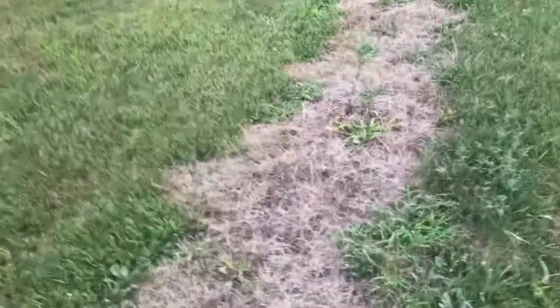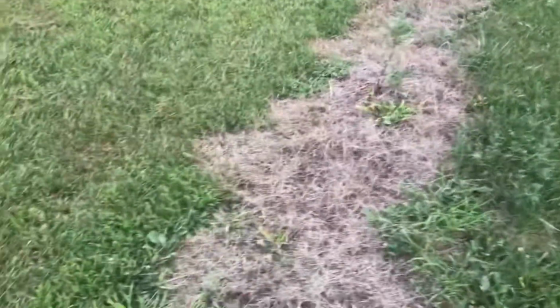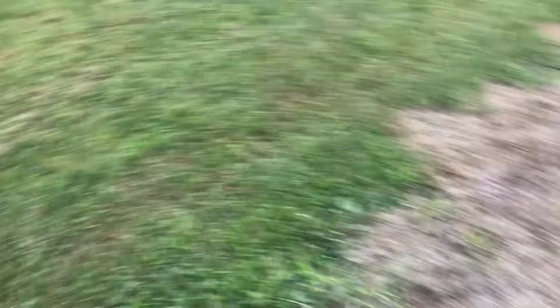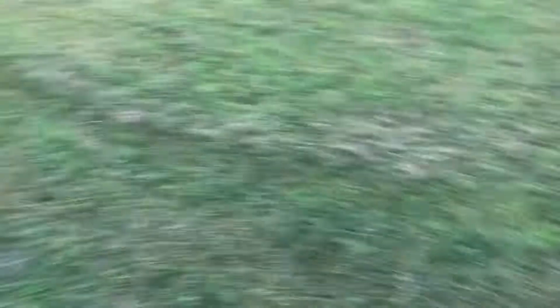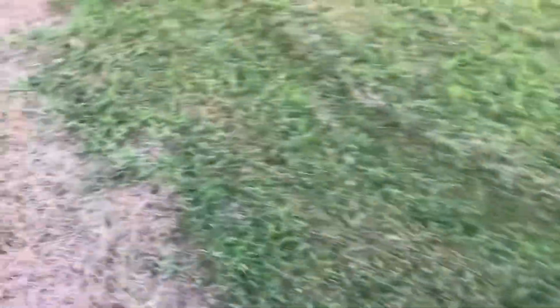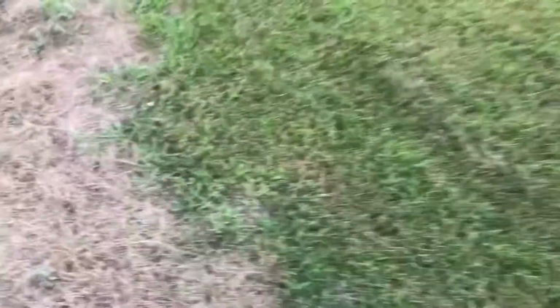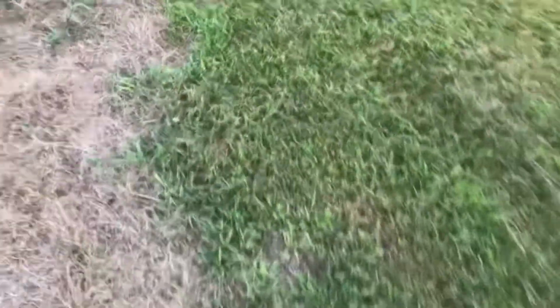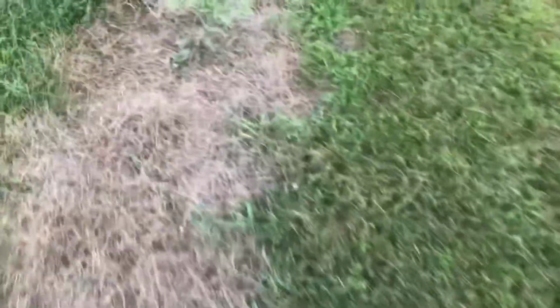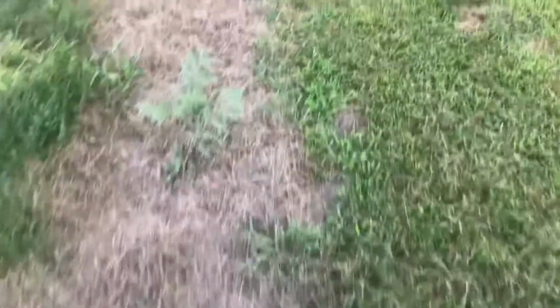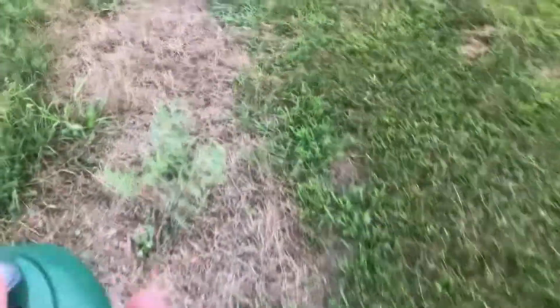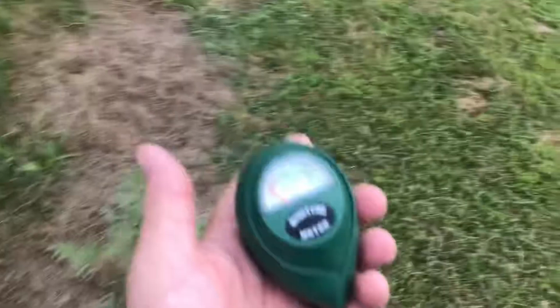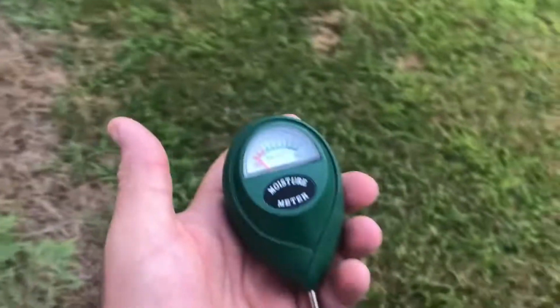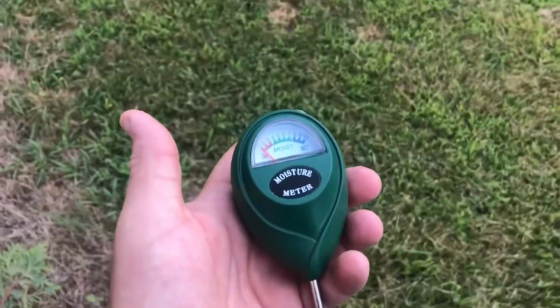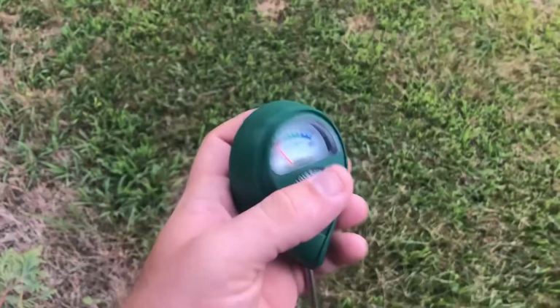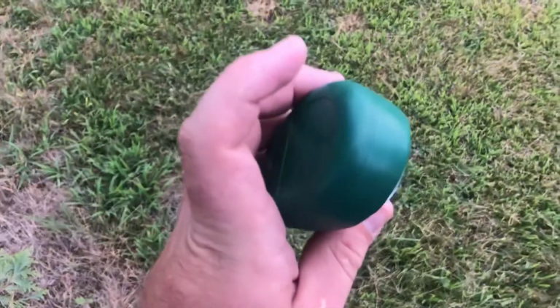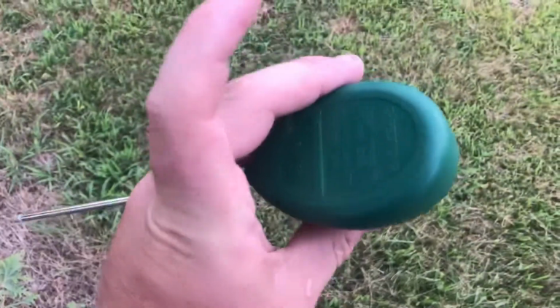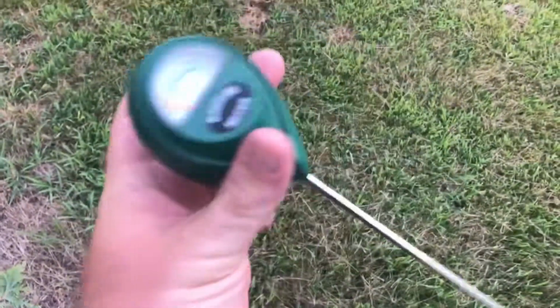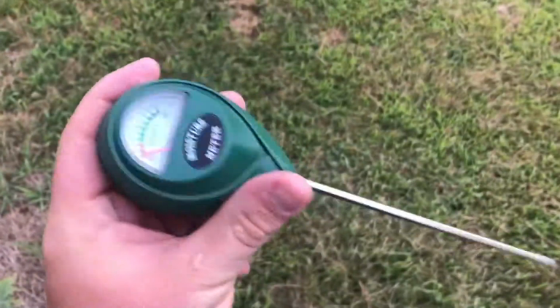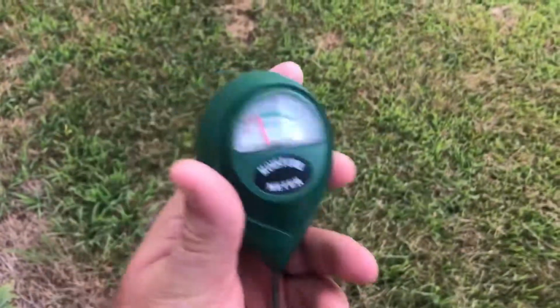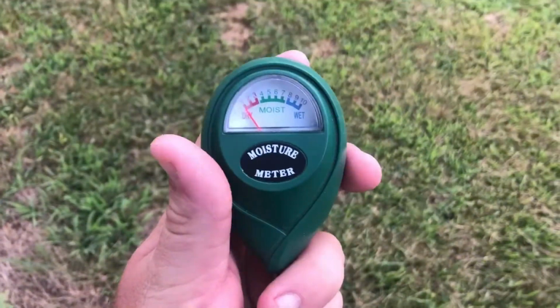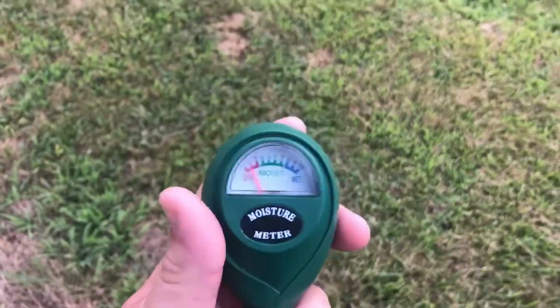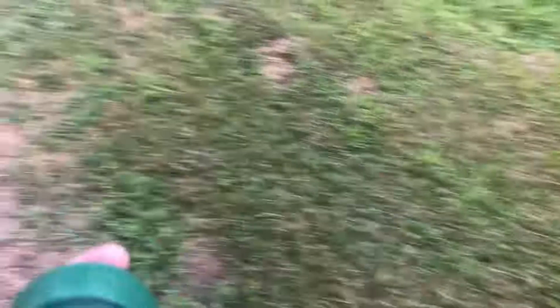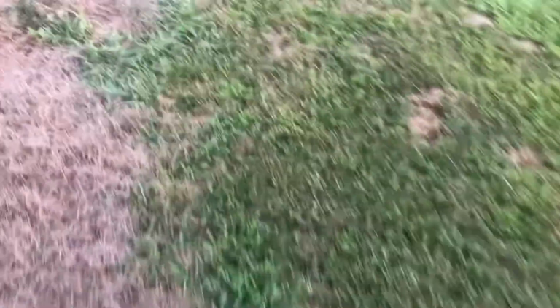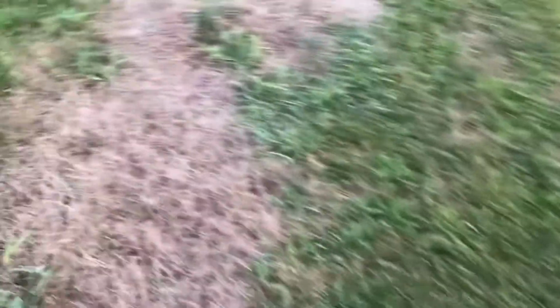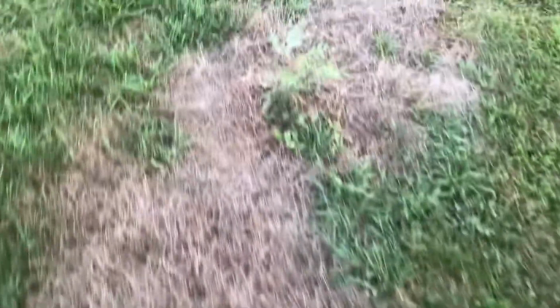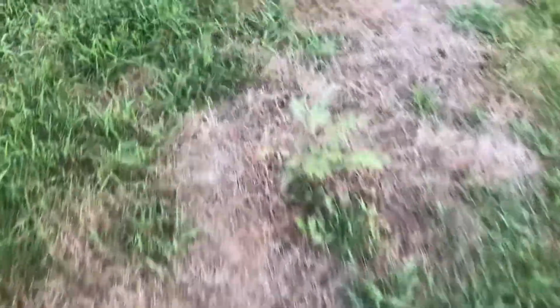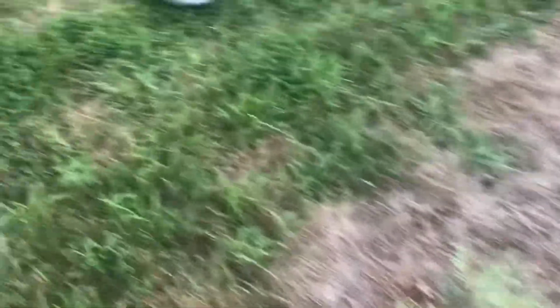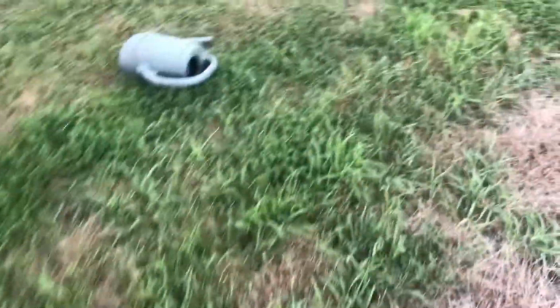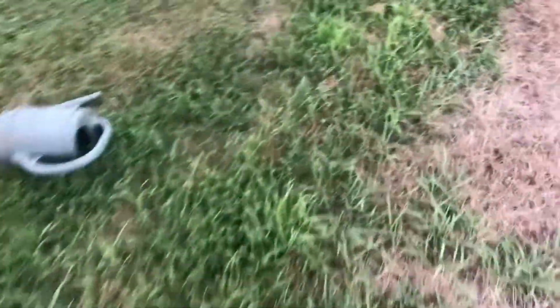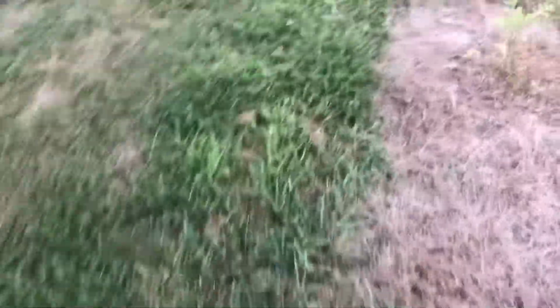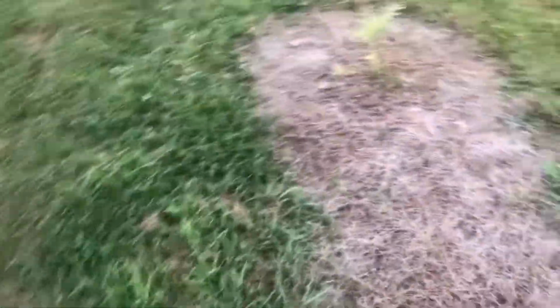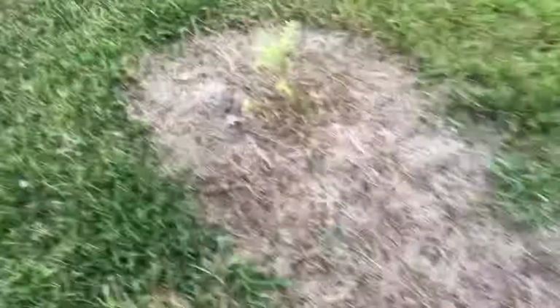This is something that gets me excited. I'm going to be using one of these moisture meters. Now this doesn't take batteries. You don't charge it or anything like that. Not really sure how it works, but somehow it does — maybe with pressure.